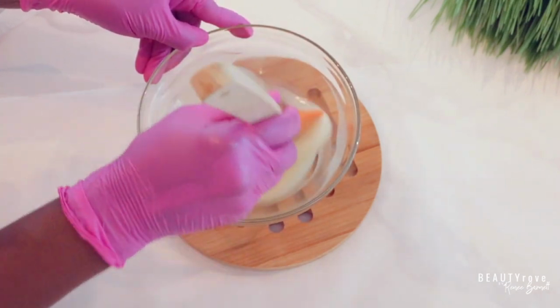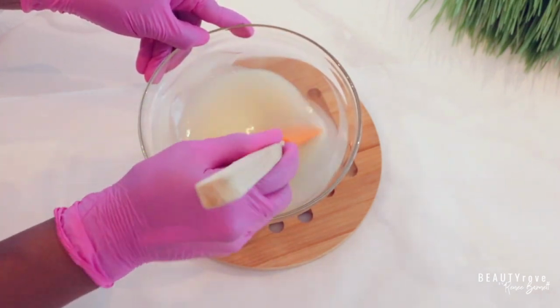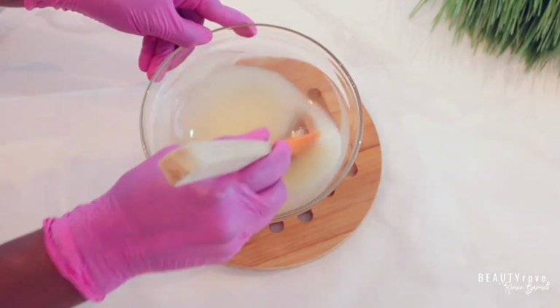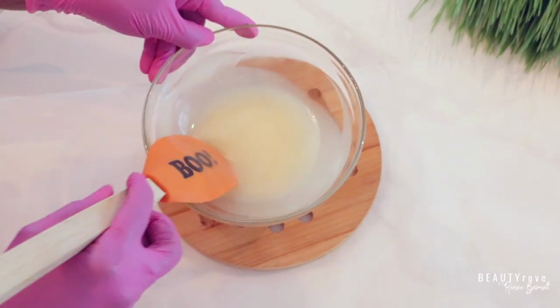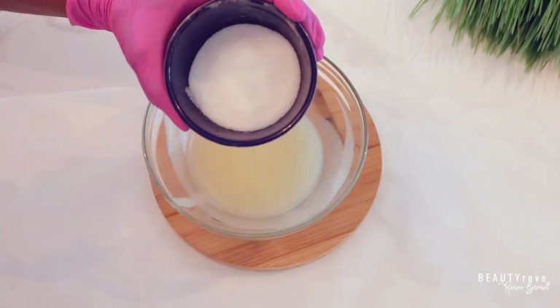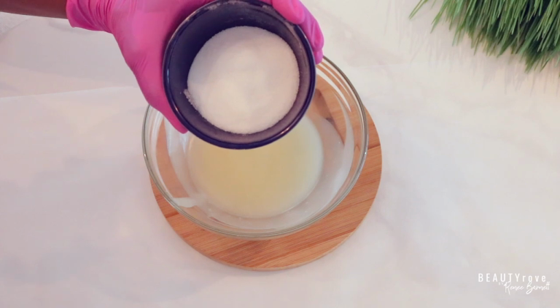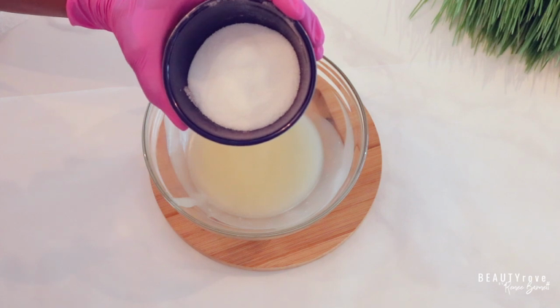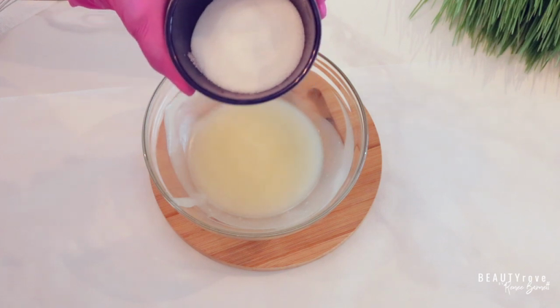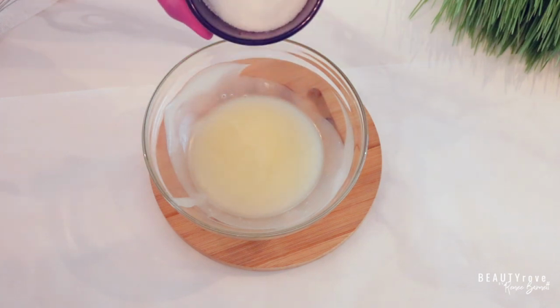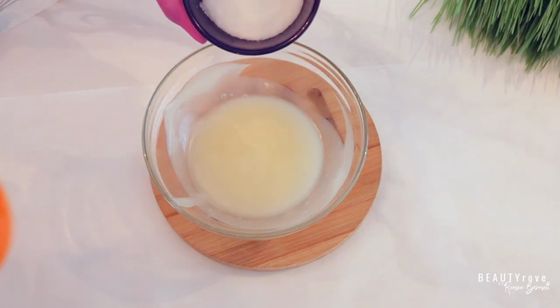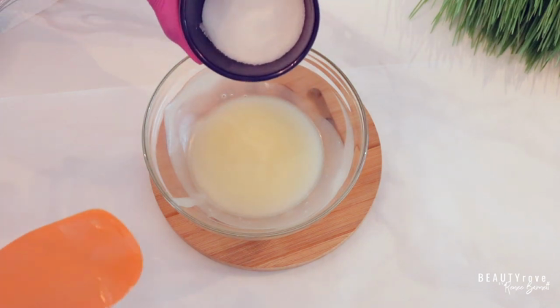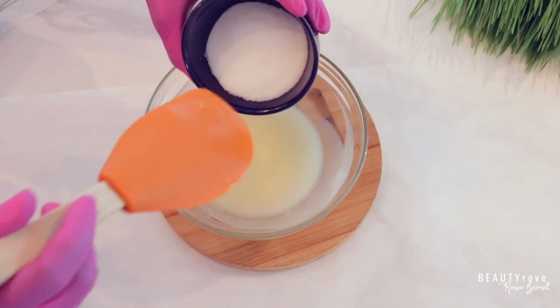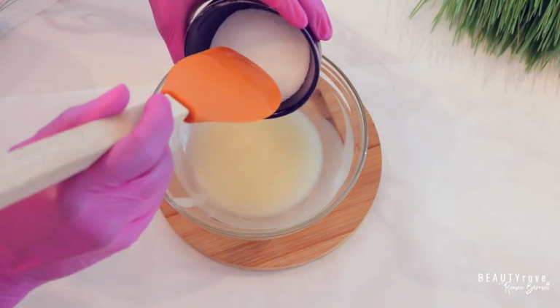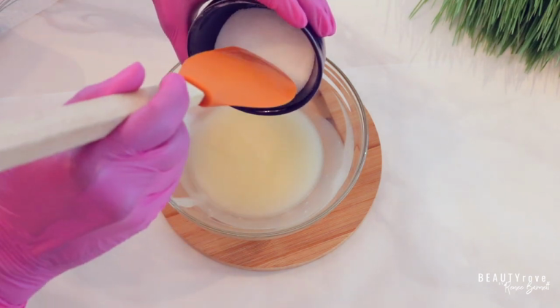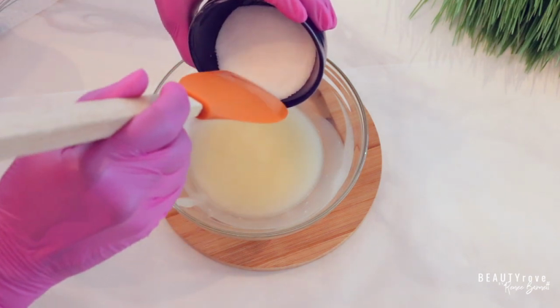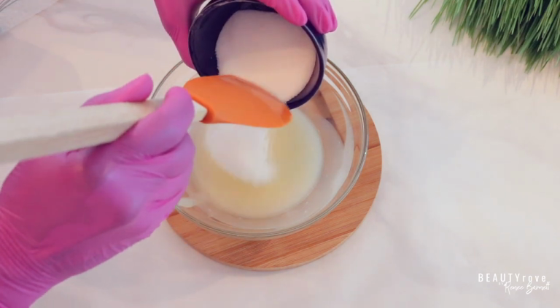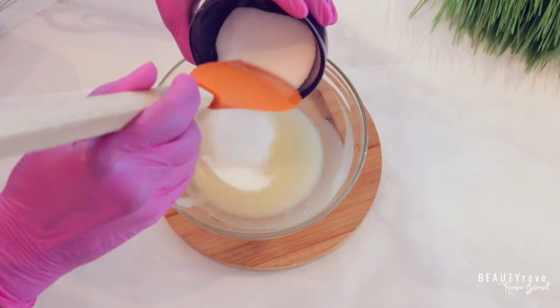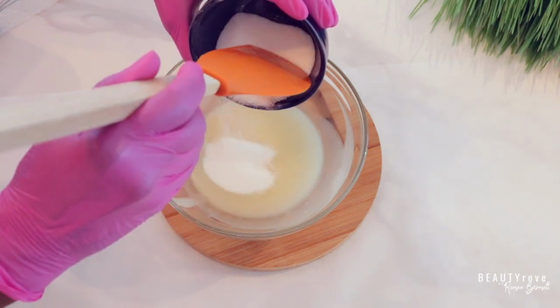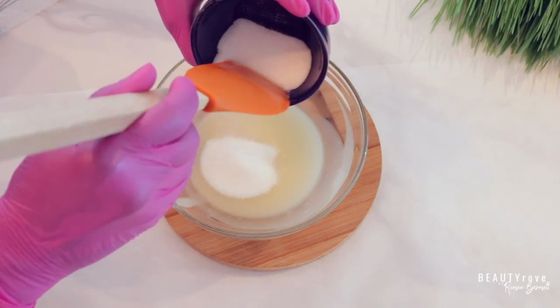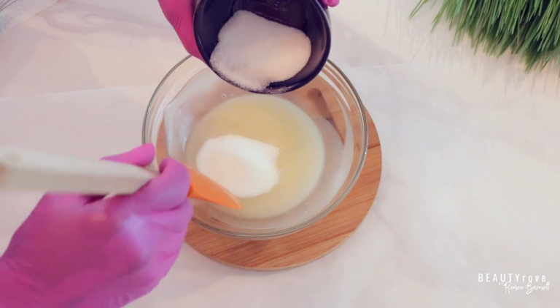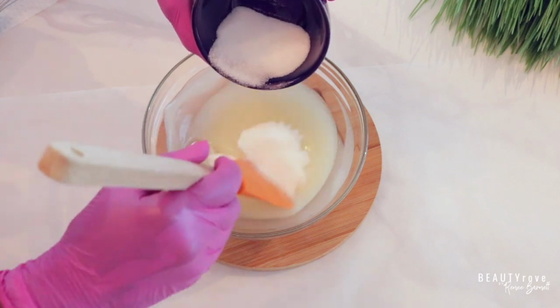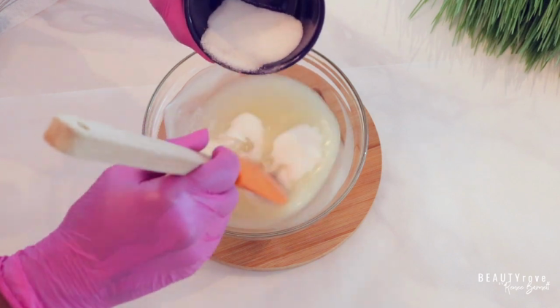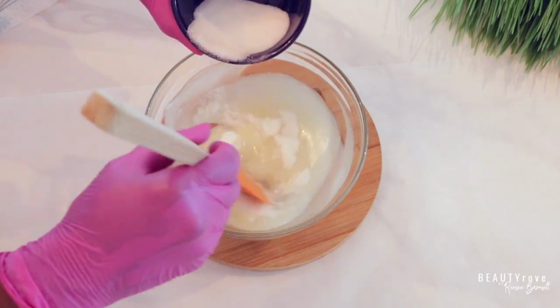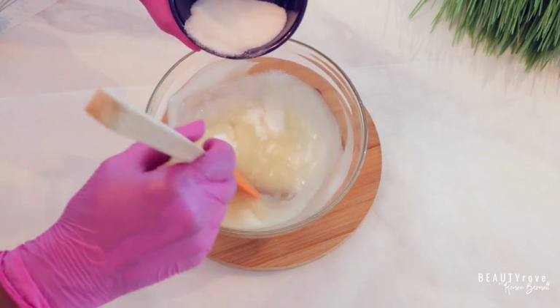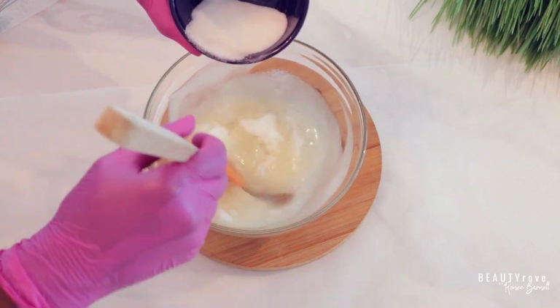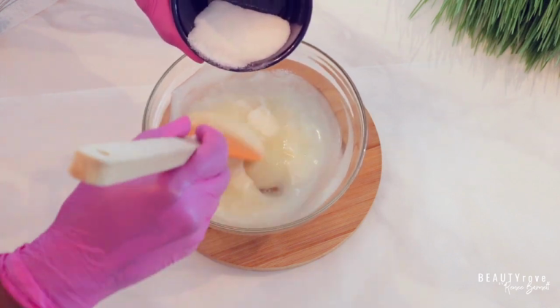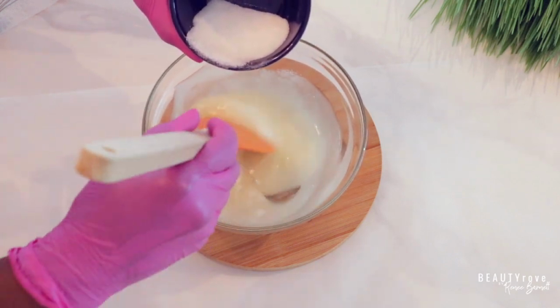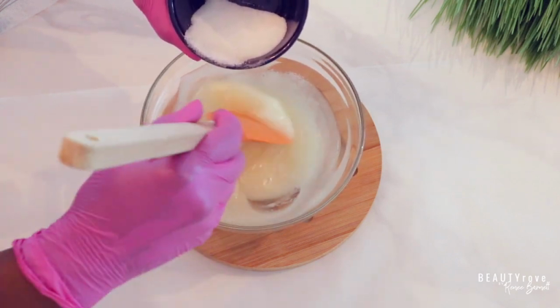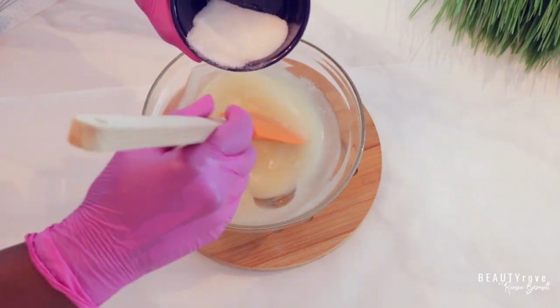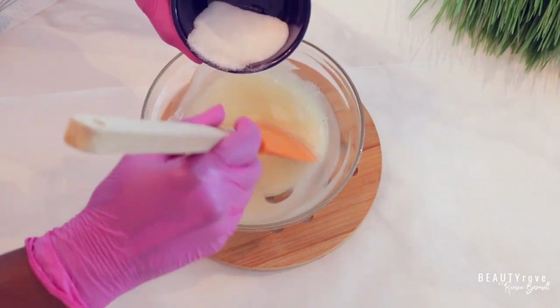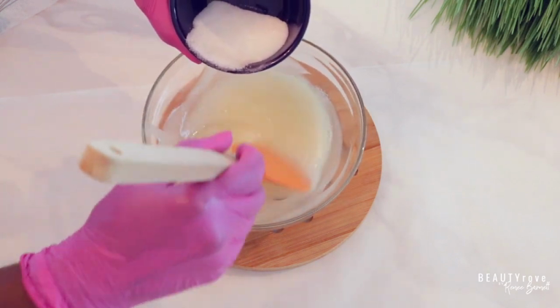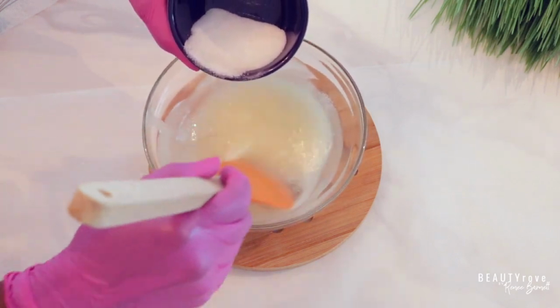So the next ingredient I'm going to be adding in is my sugar. And like I mentioned at the beginning of this video, I'm adding in 46 grams of granulated sugar and just giving it a stir.